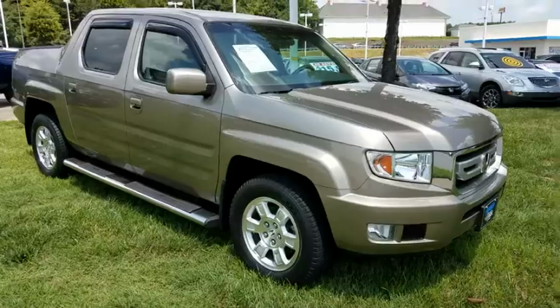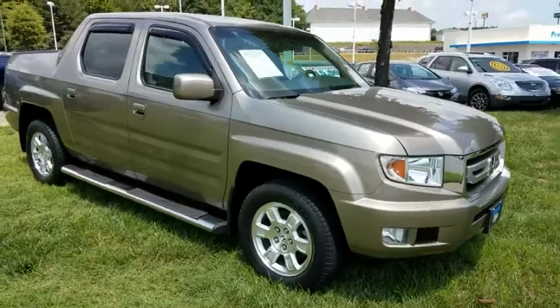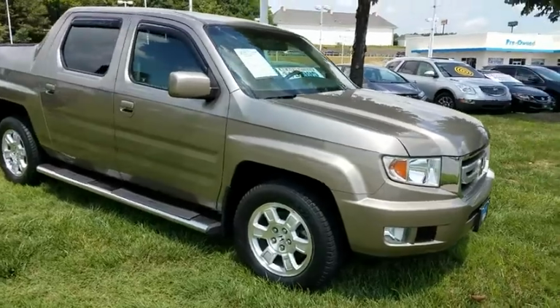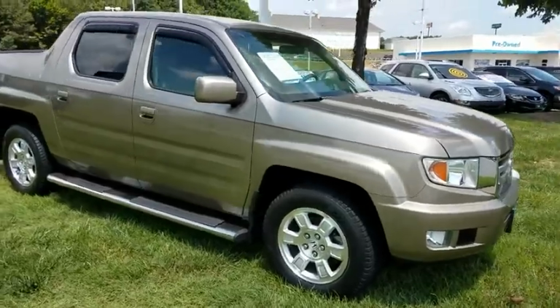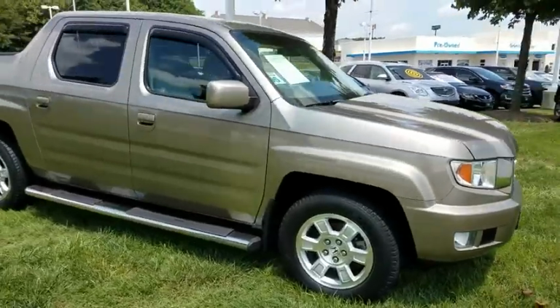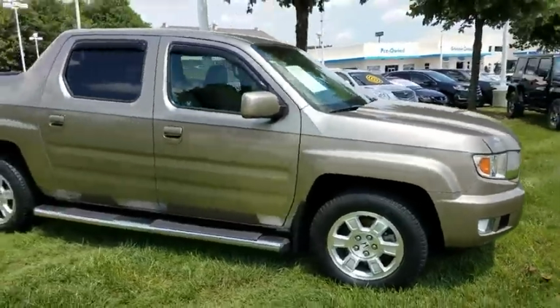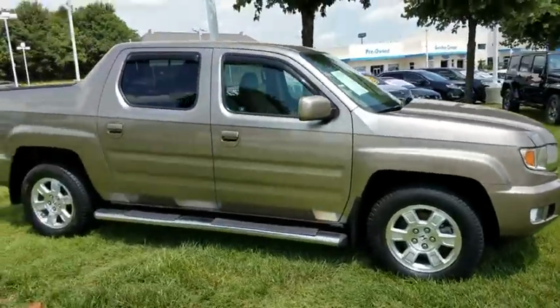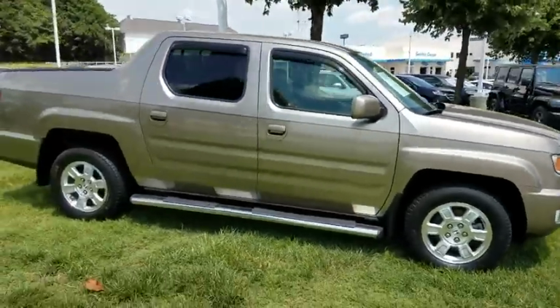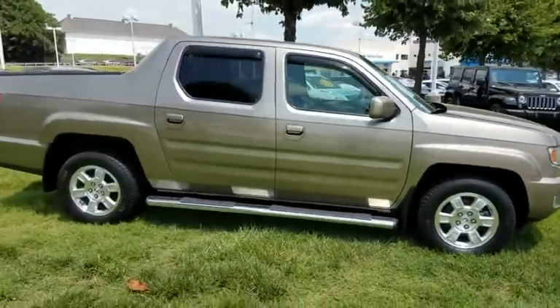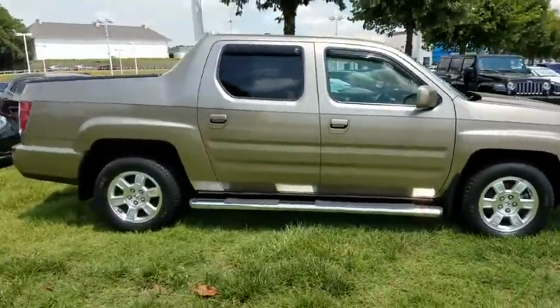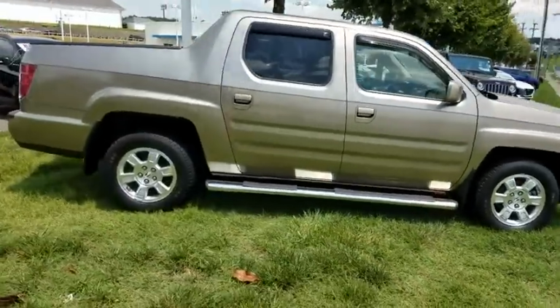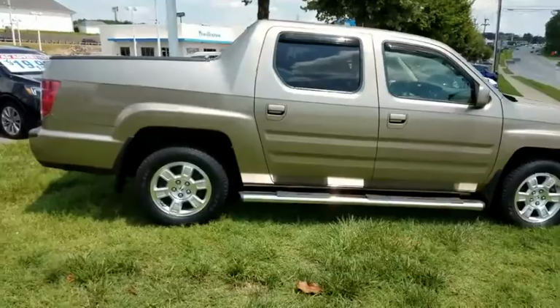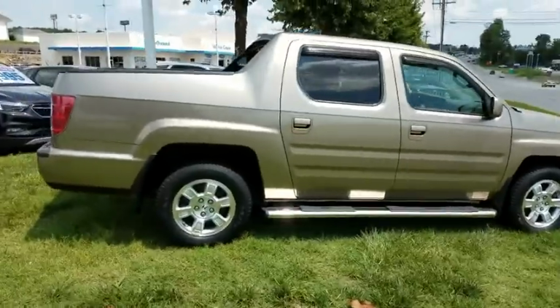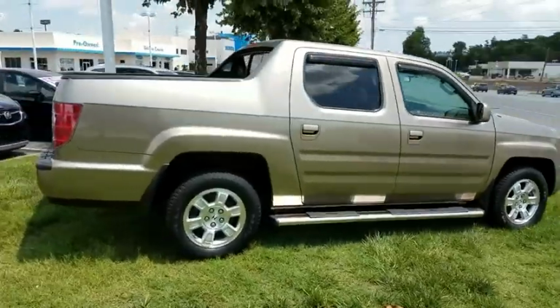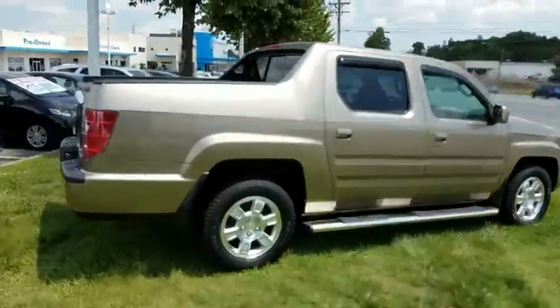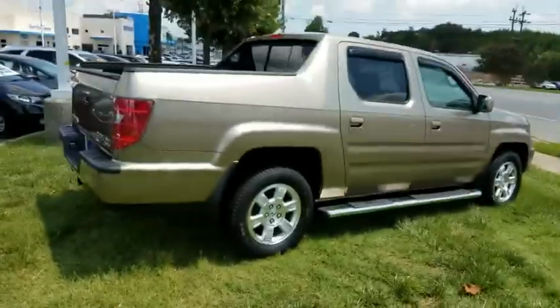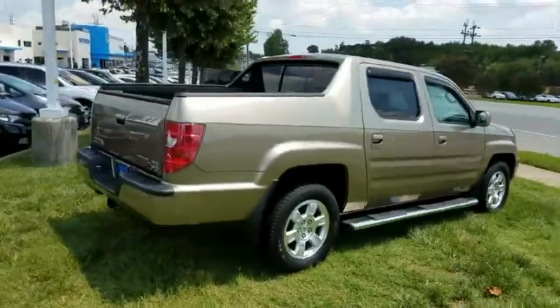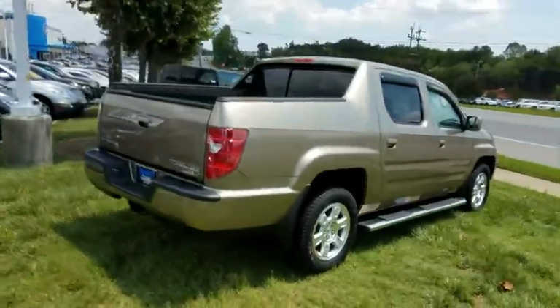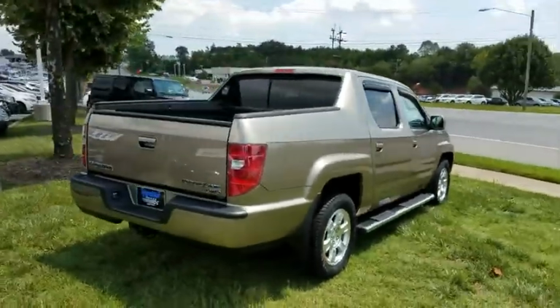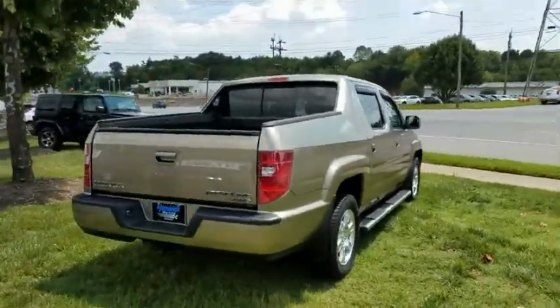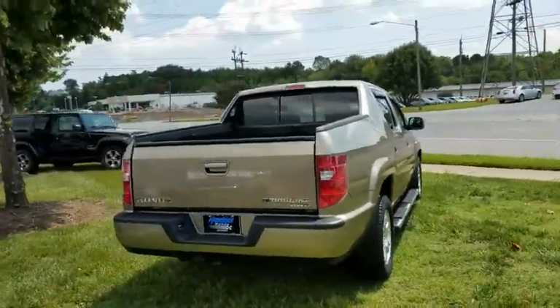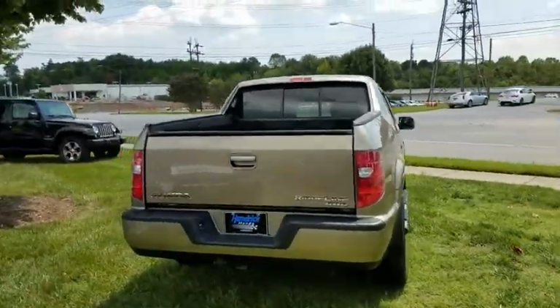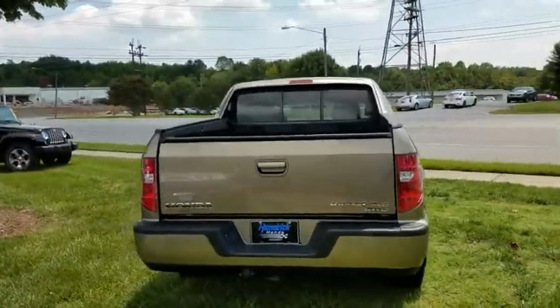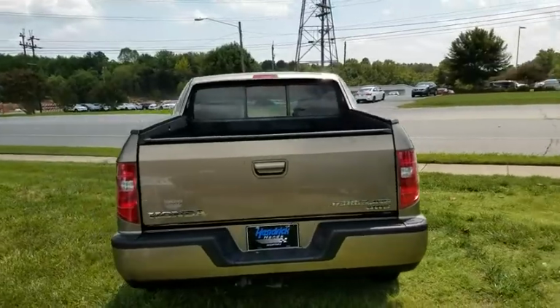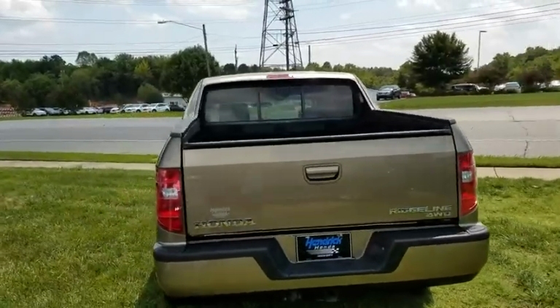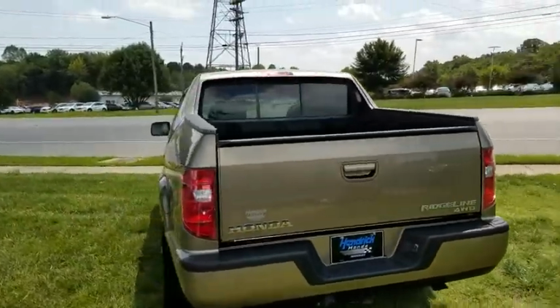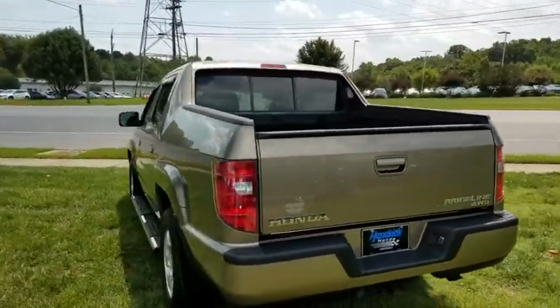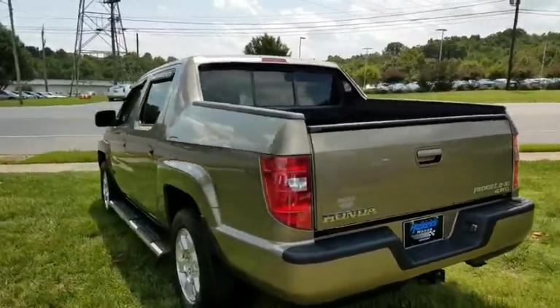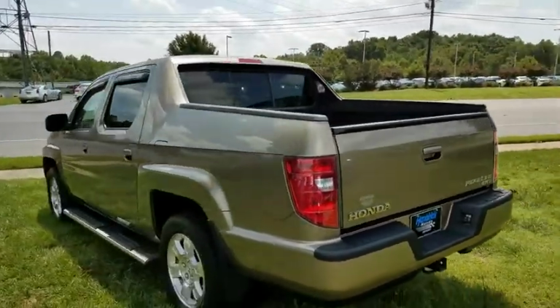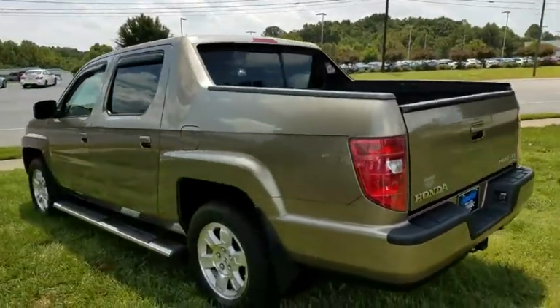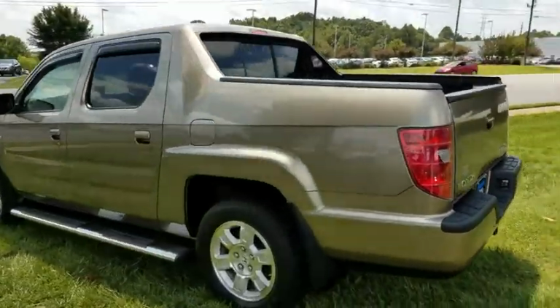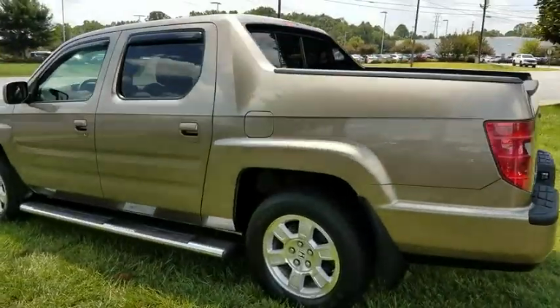2011 Honda Ridgeline. The Ridgeline was designed to give you exactly what you need to get the job done. And with Honda quality built right in, this truck can be with you for the long haul. This vehicle has less than 55,000 miles.